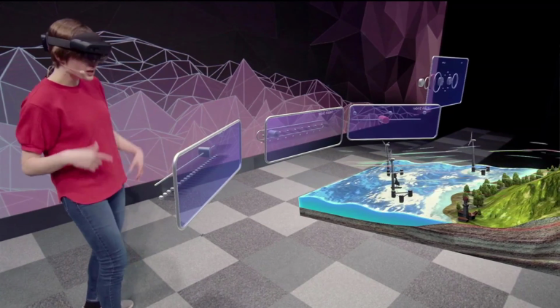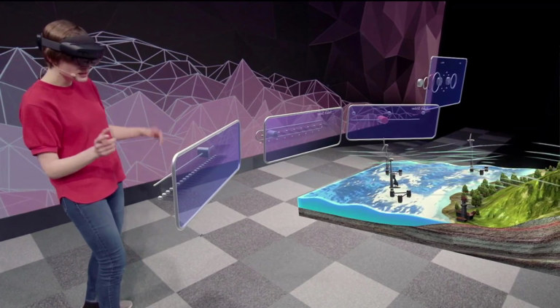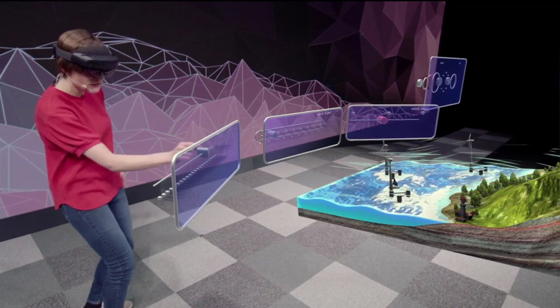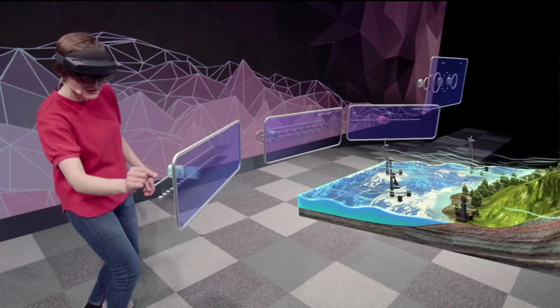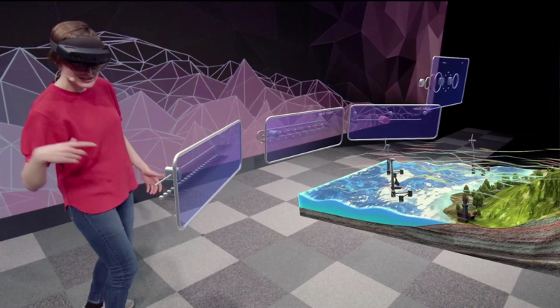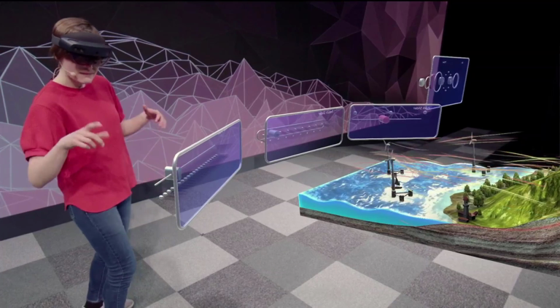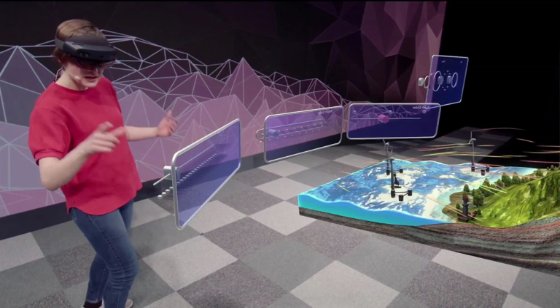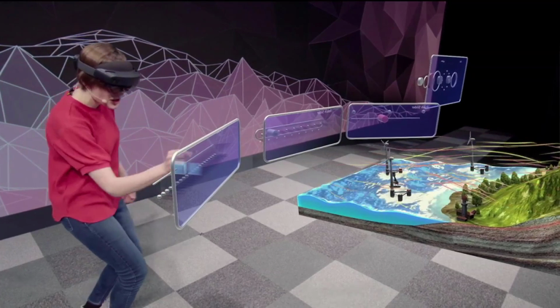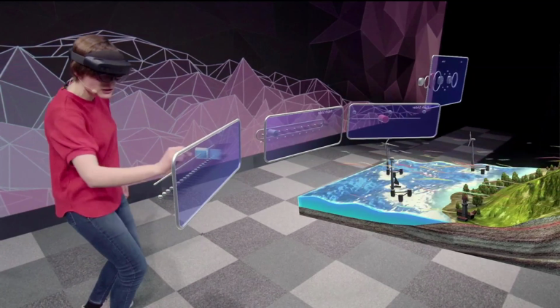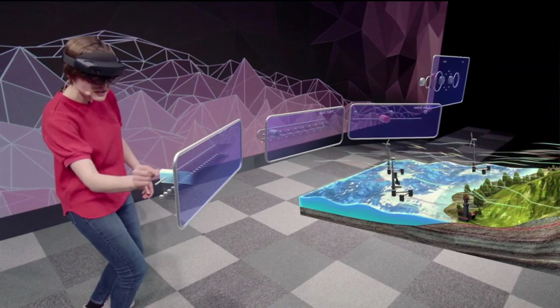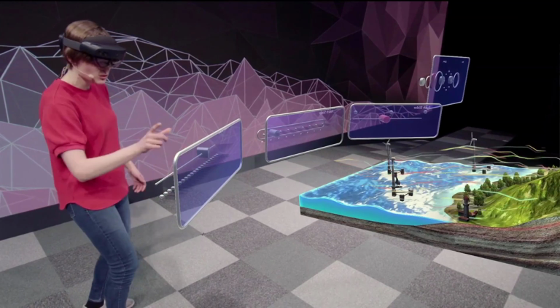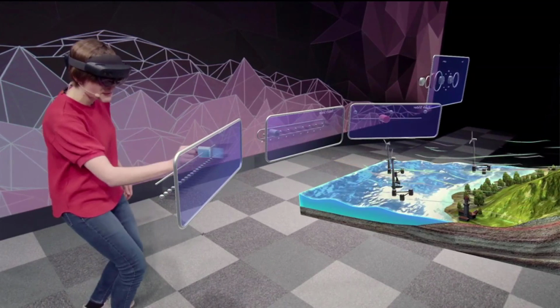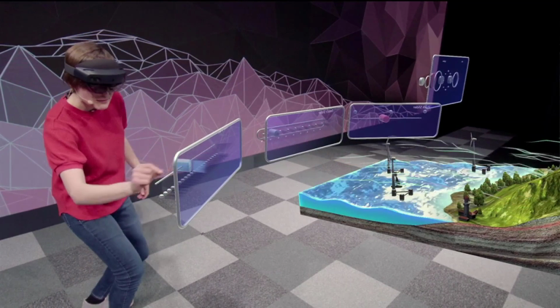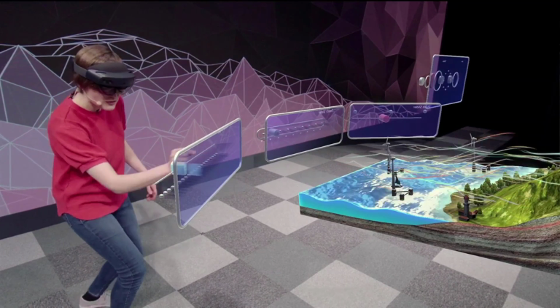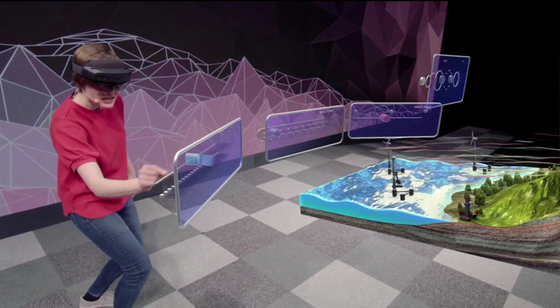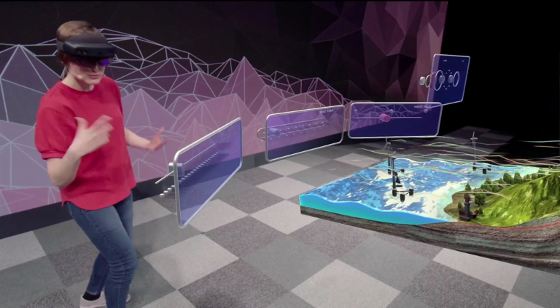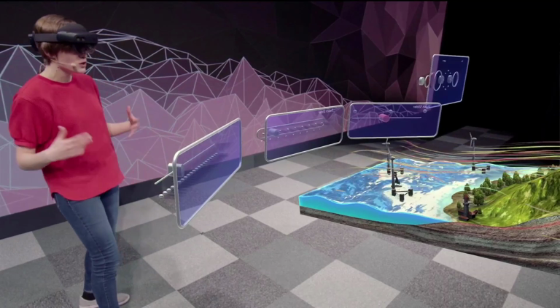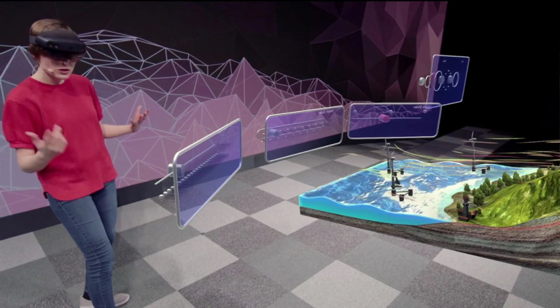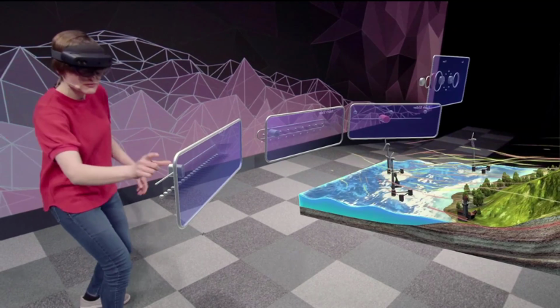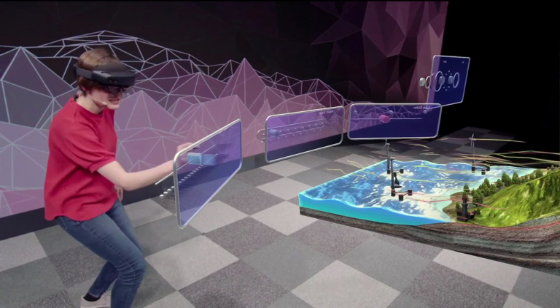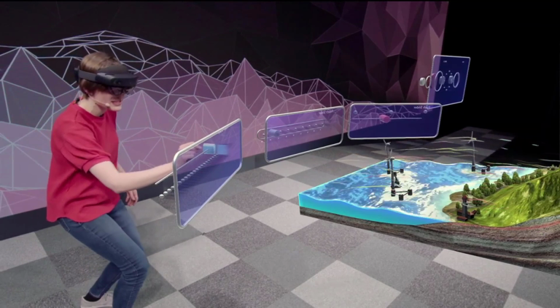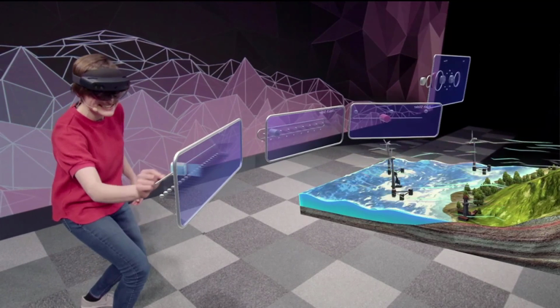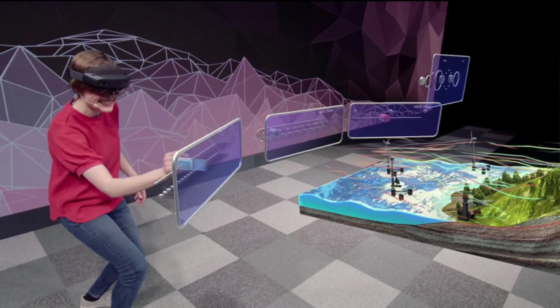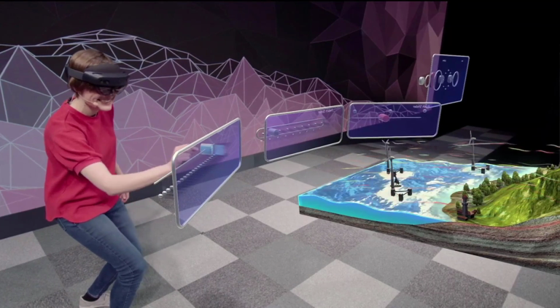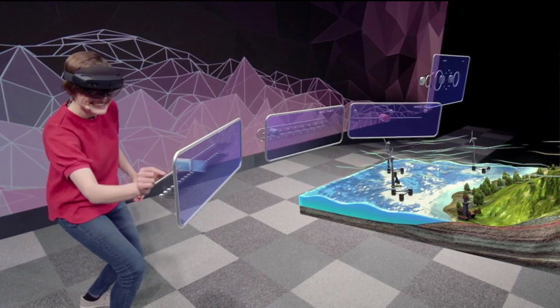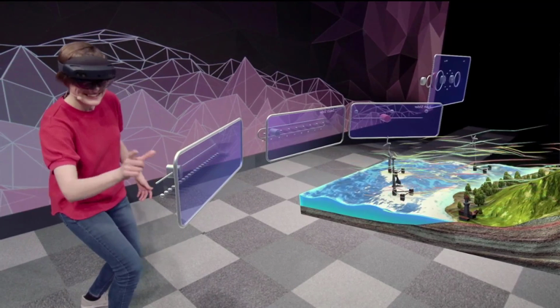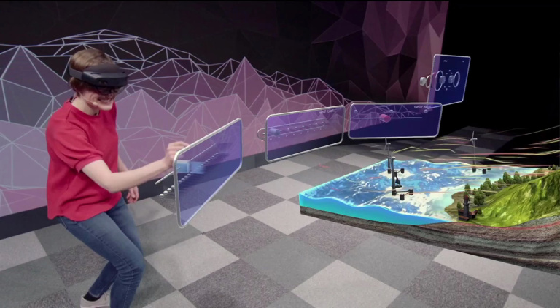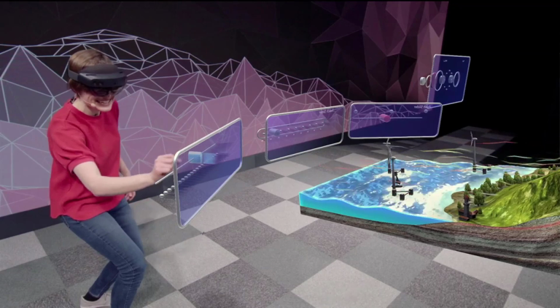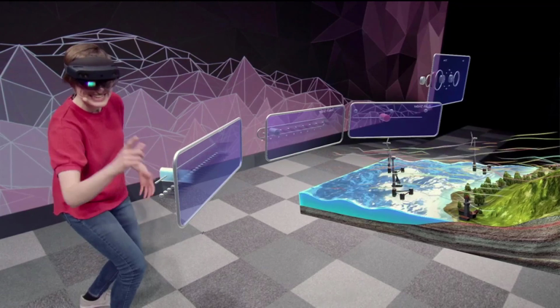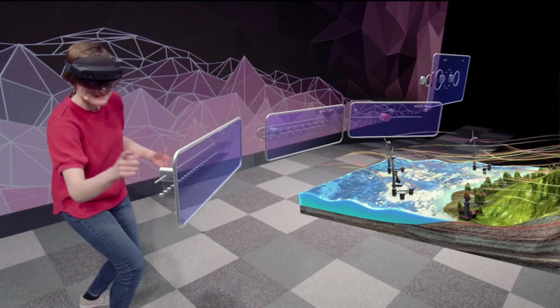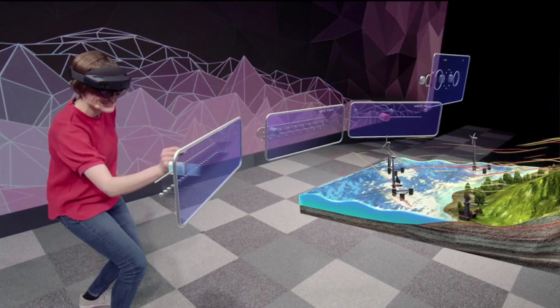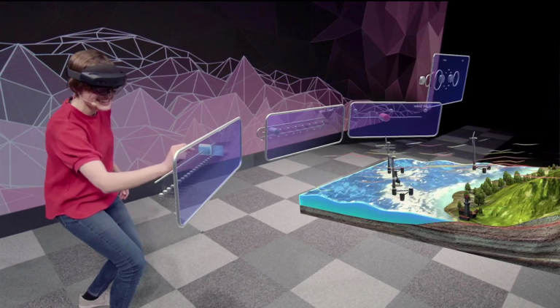And across the board, for all interactions, the audio and visual feedback as you grab, move, and then release were all really critical for making this experience feel connected. This is just so satisfying — I can't wait for you all to try this out.